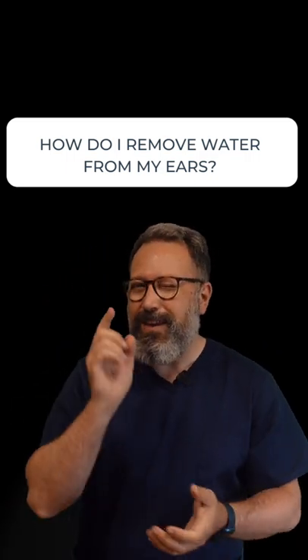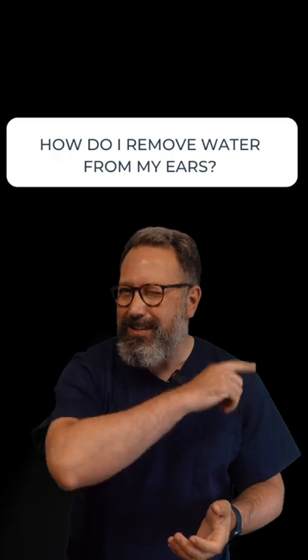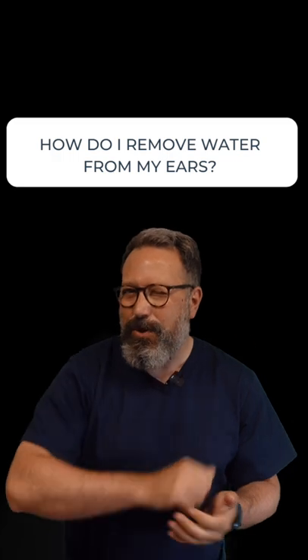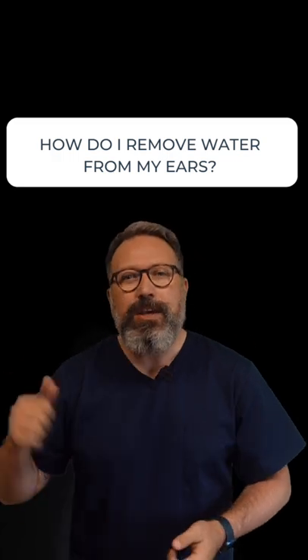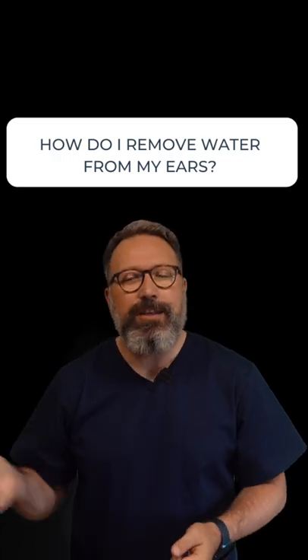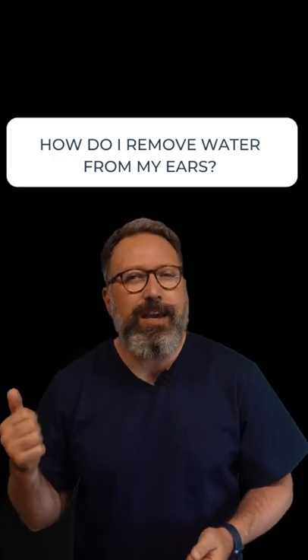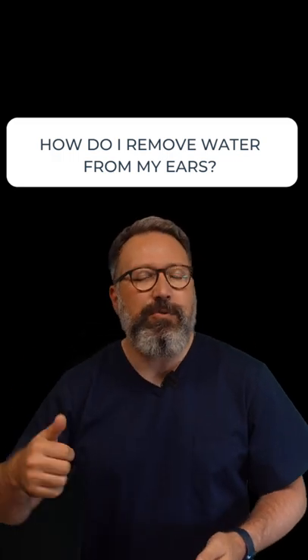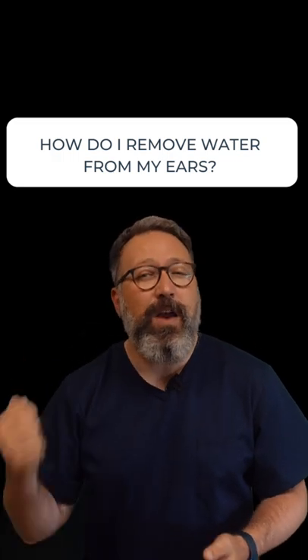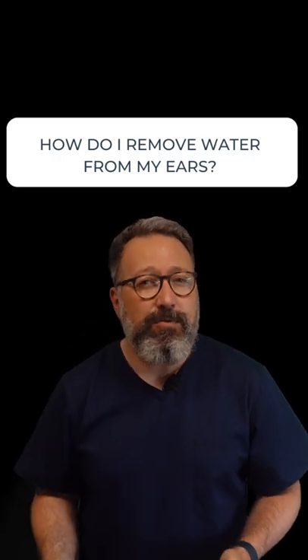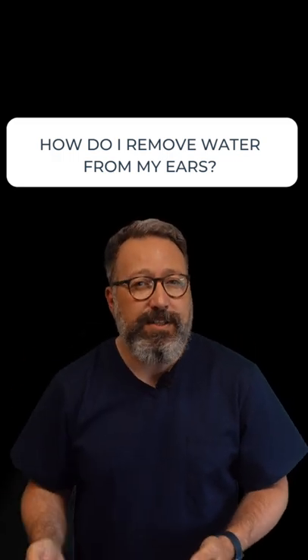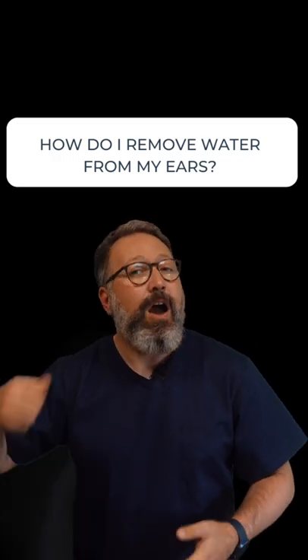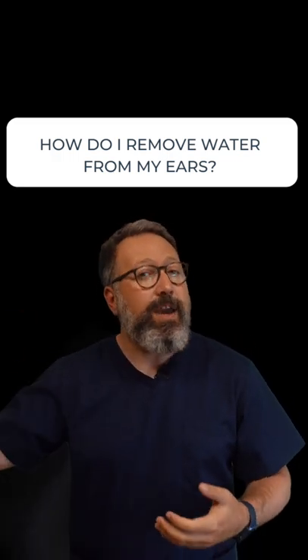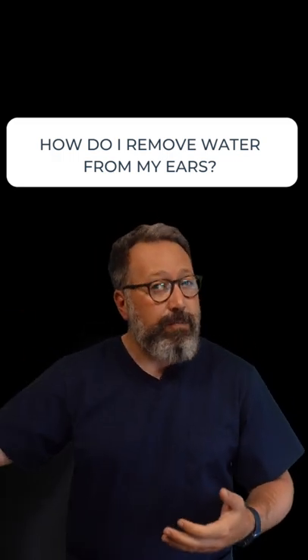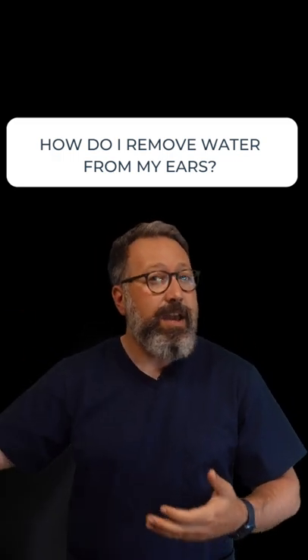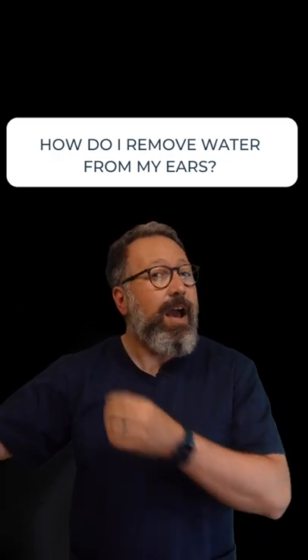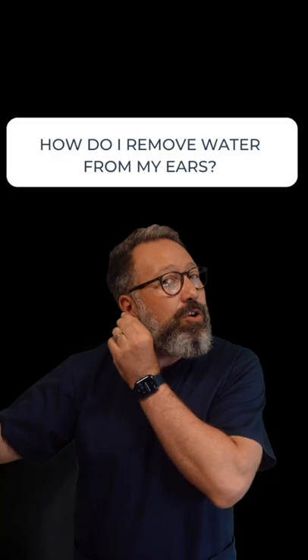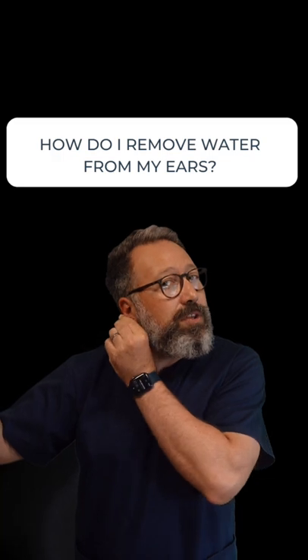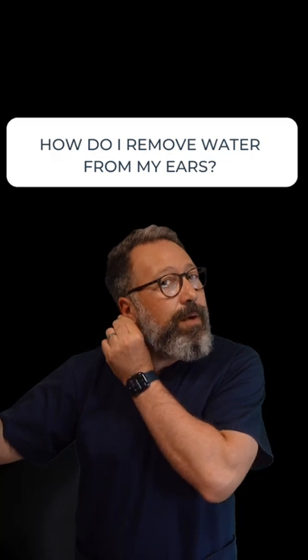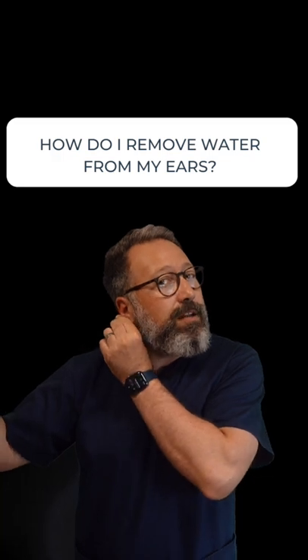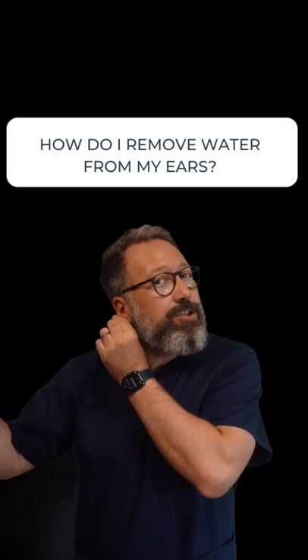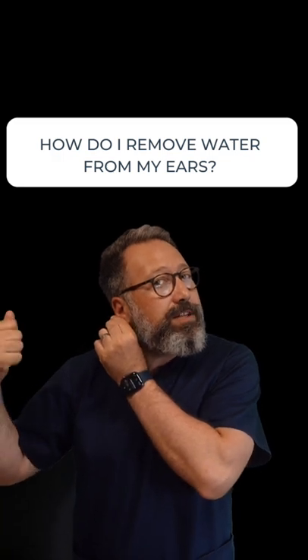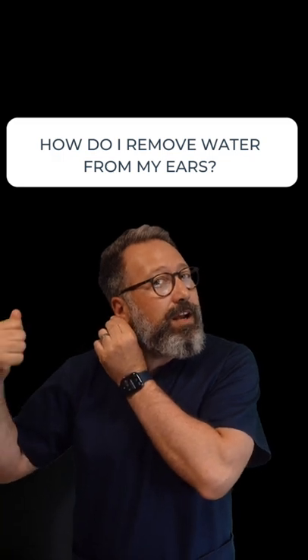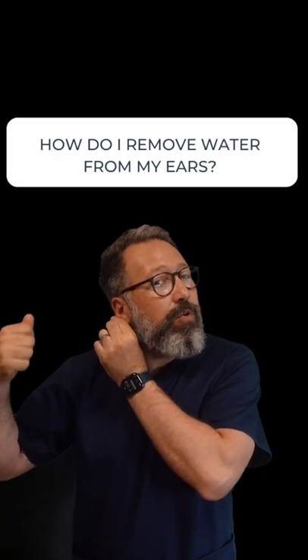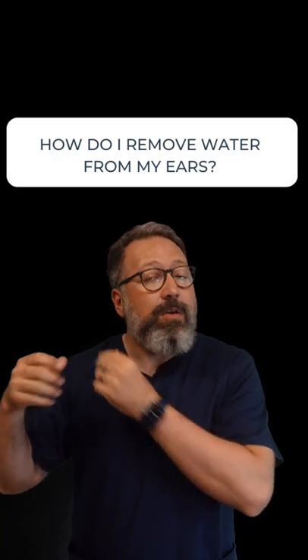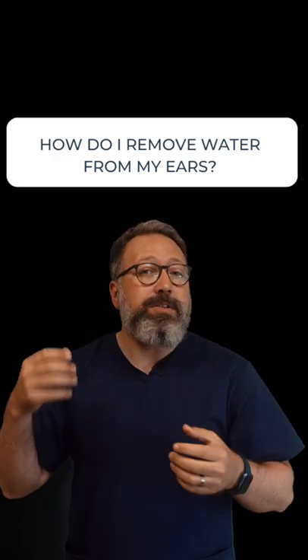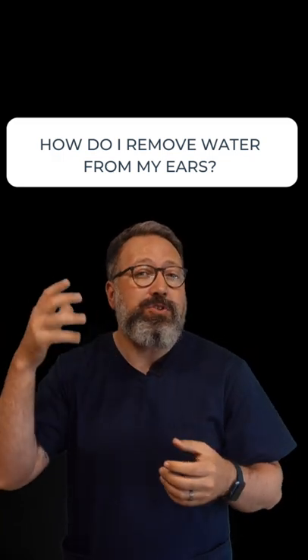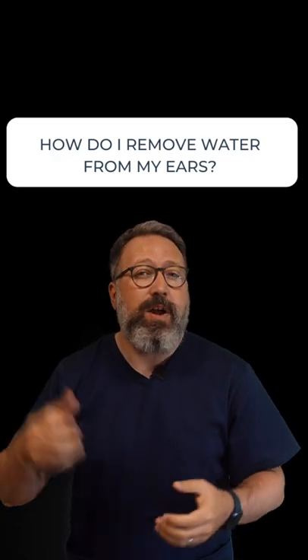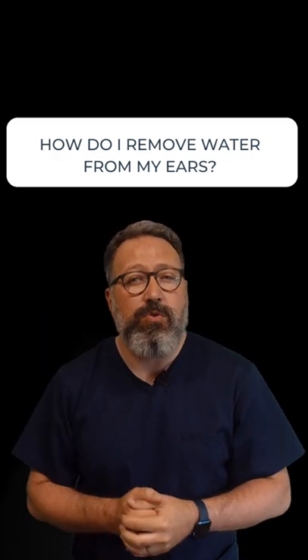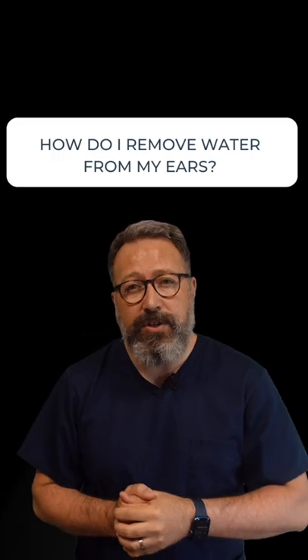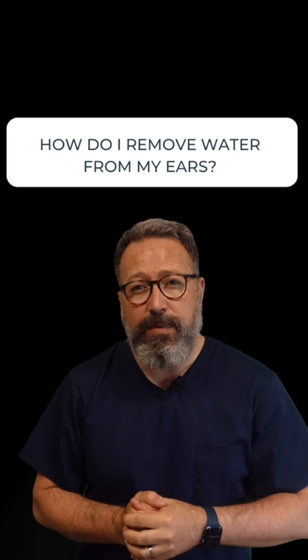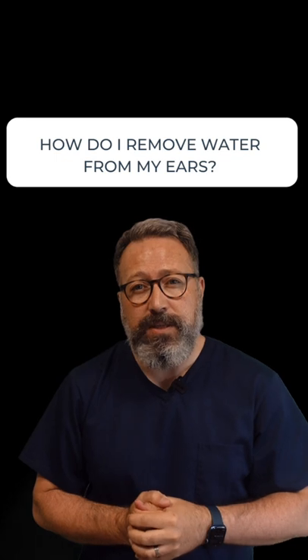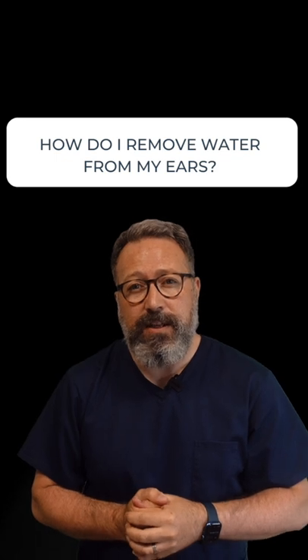If that doesn't work, you can use a hairdryer on a very low setting, away from your ear. Hold the ear back a little bit and just pass it back and forth. What that's going to do is dry any water on the outer part of the ear canal.